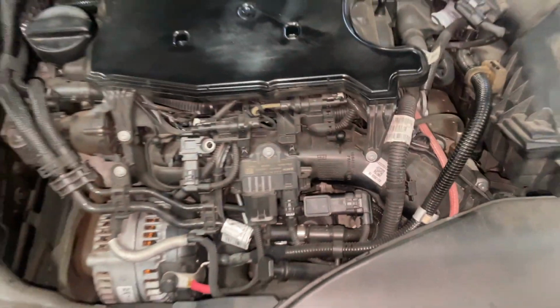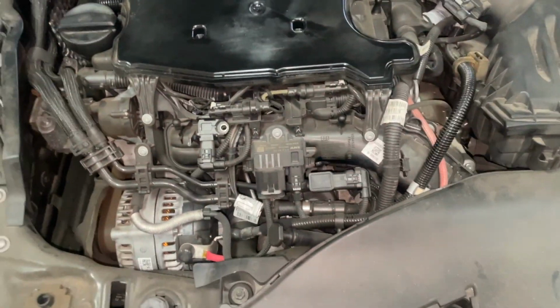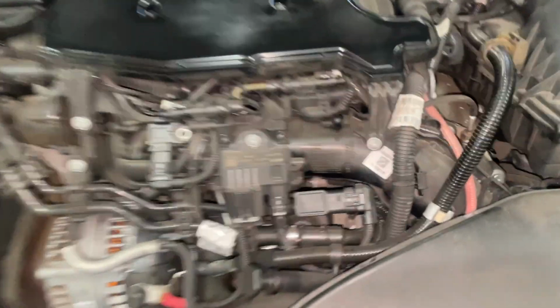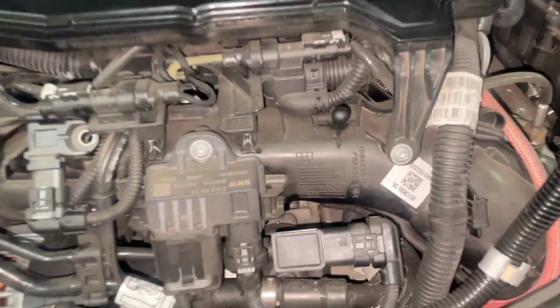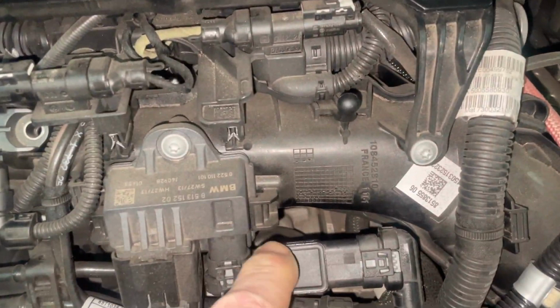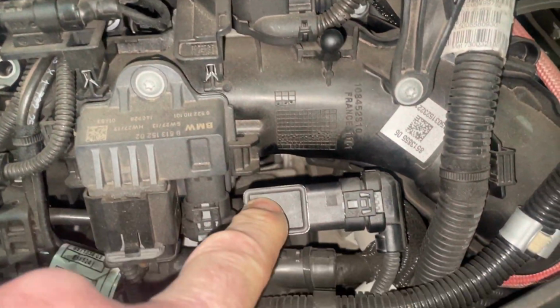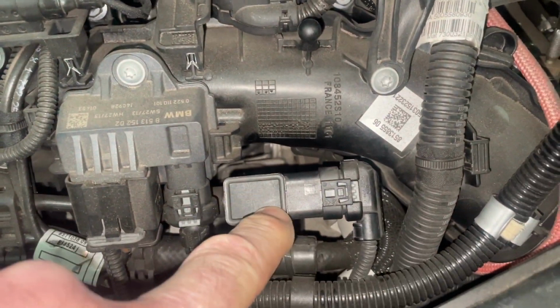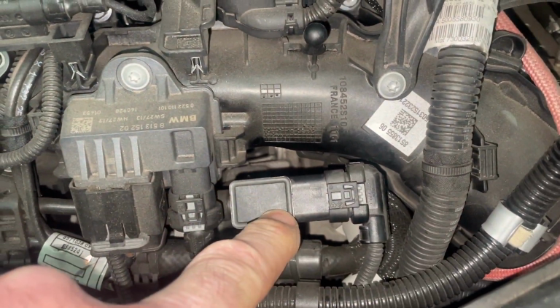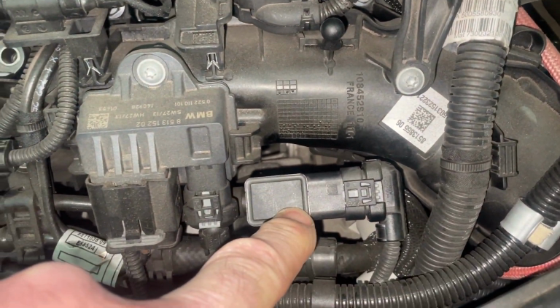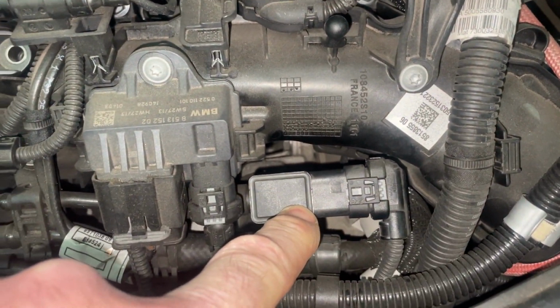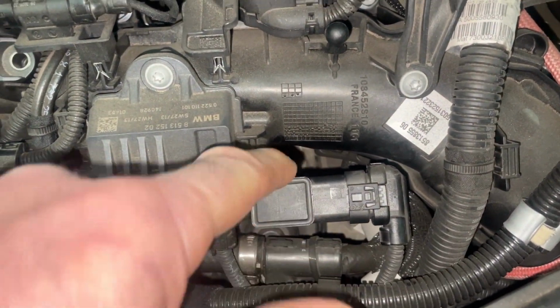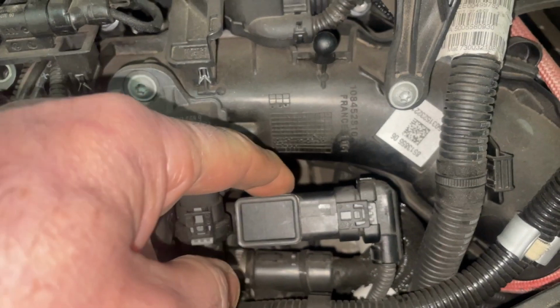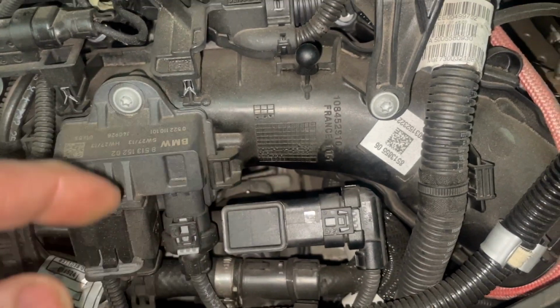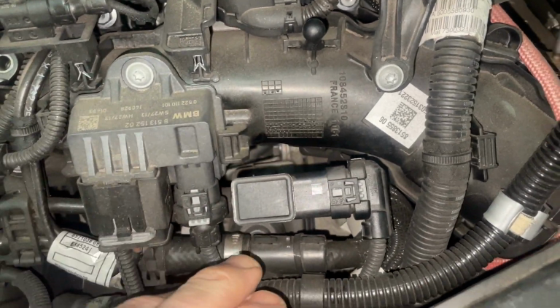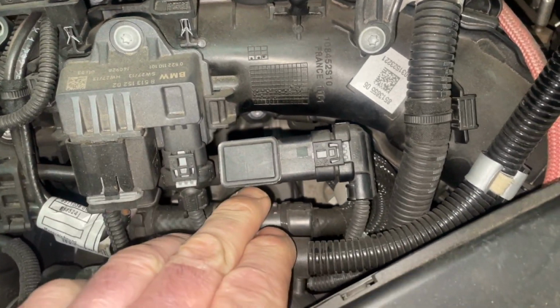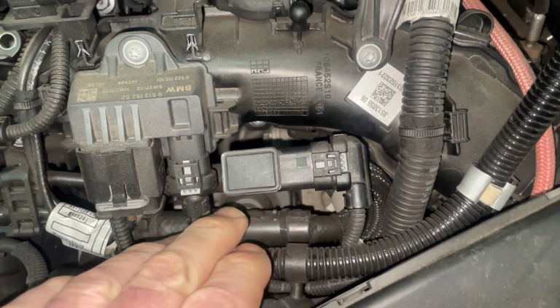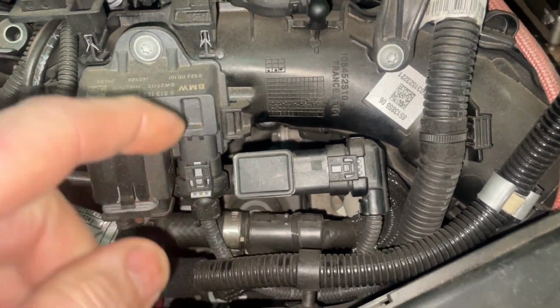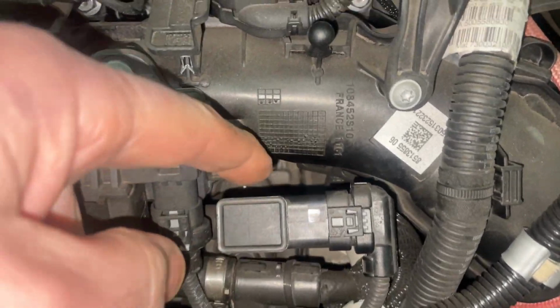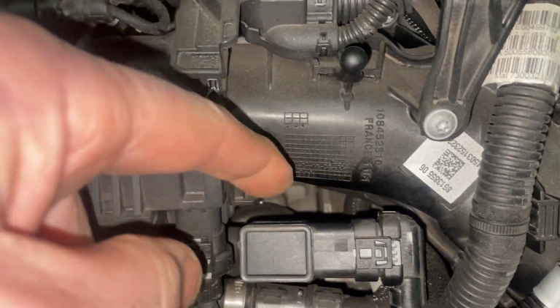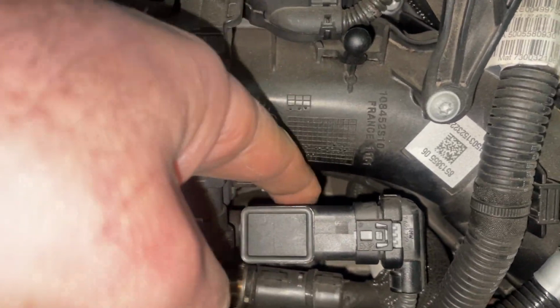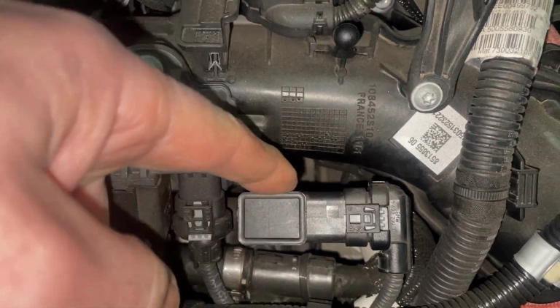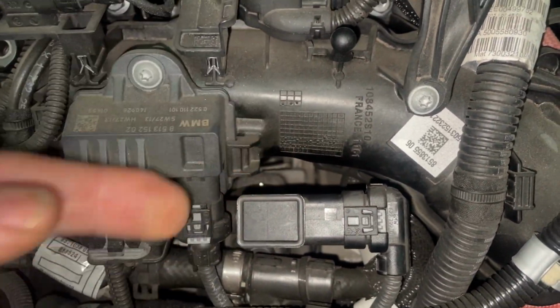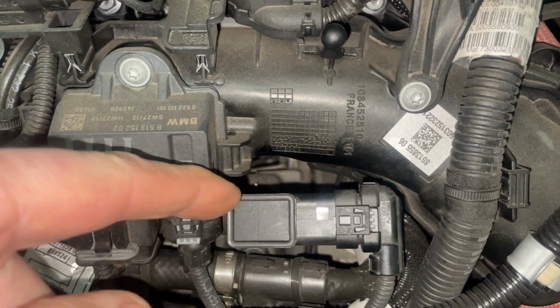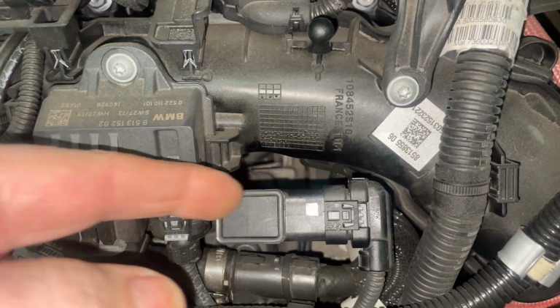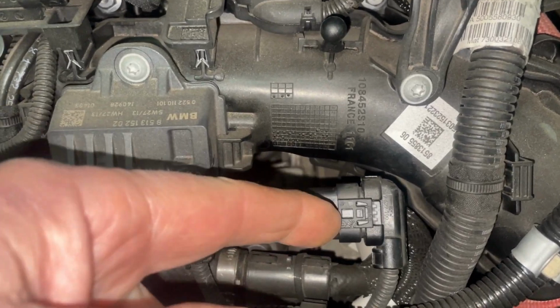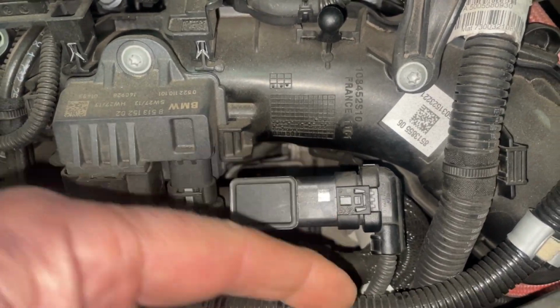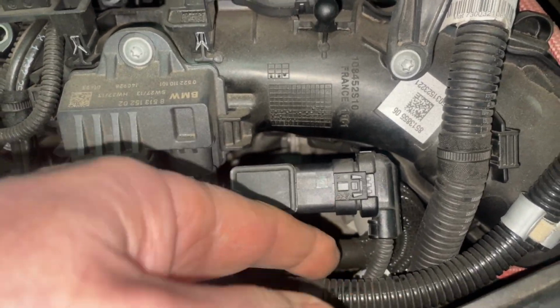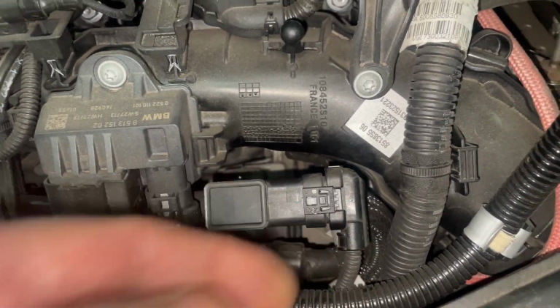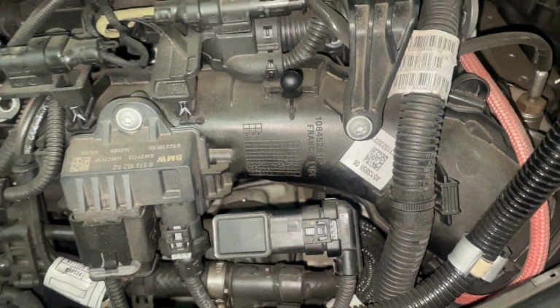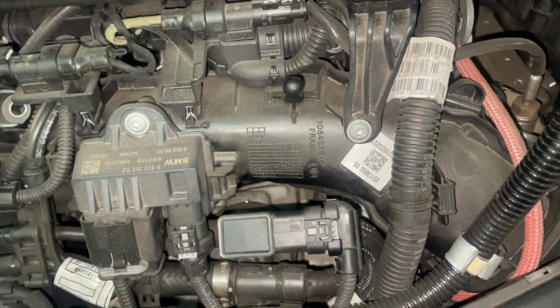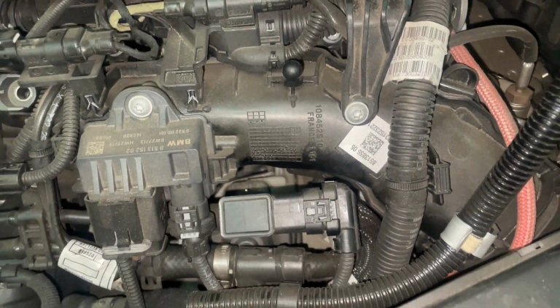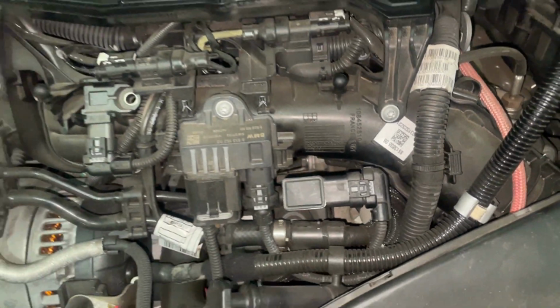Under the bonnet here, this is a fuel pressure sensor and that is a fault on it in the early cars where it passes diesel straight through the sensor into the loom — and you wouldn't believe how far it can go.